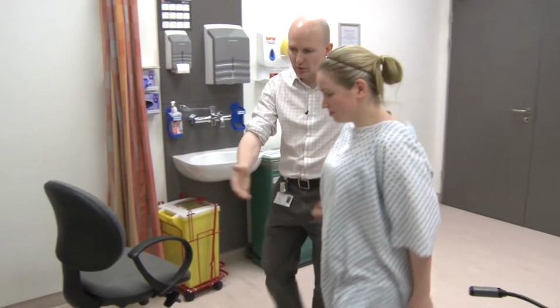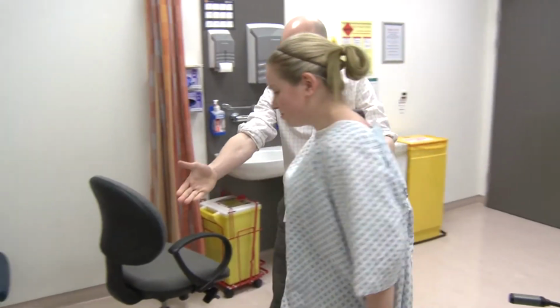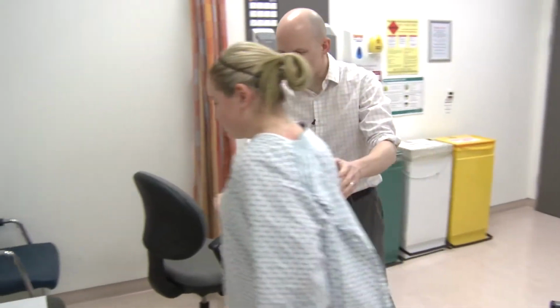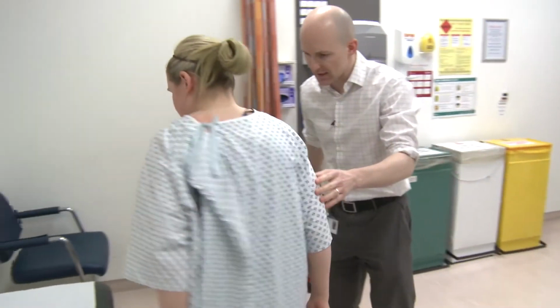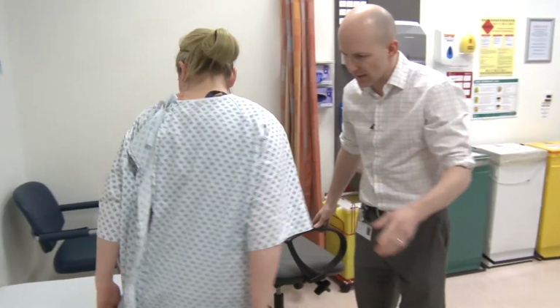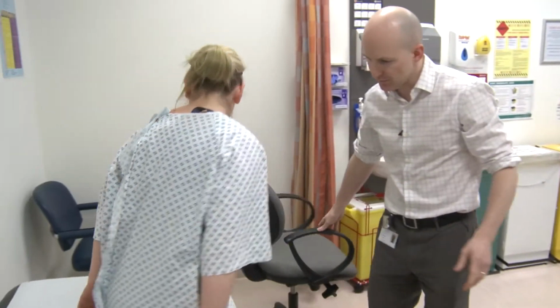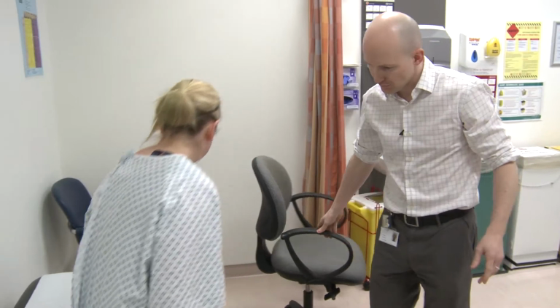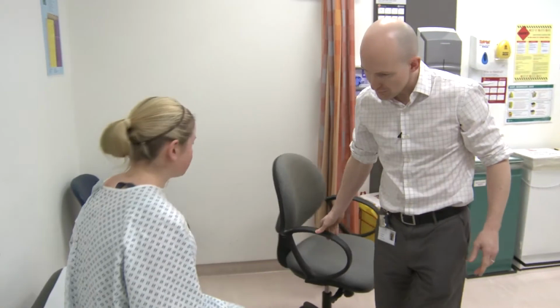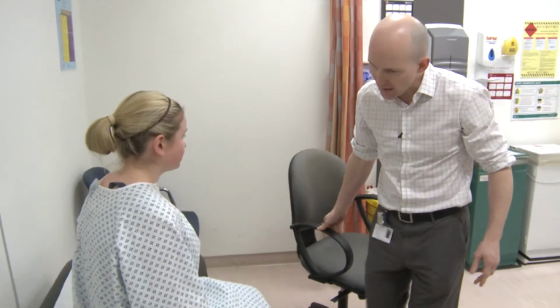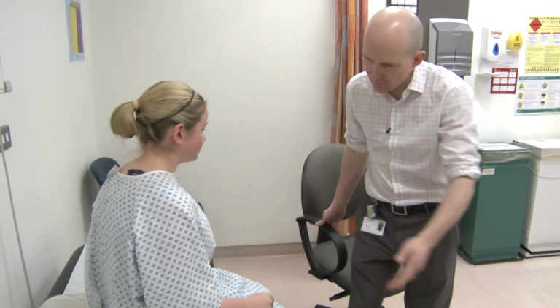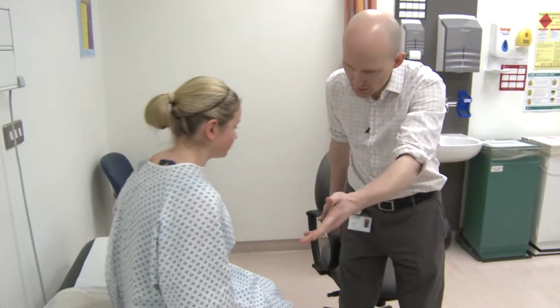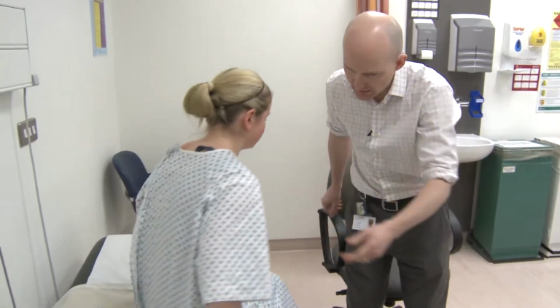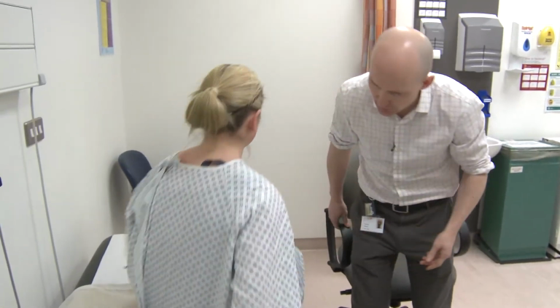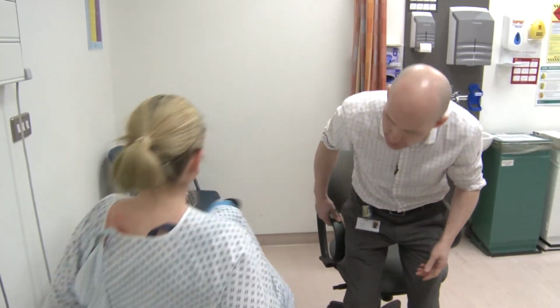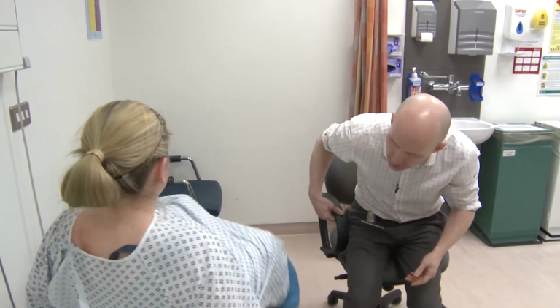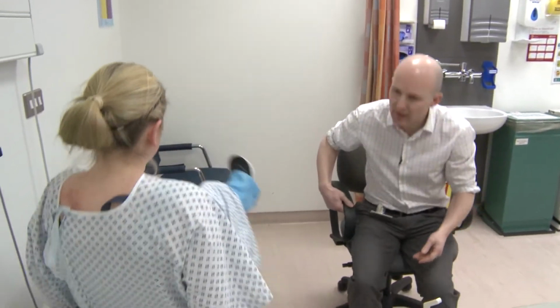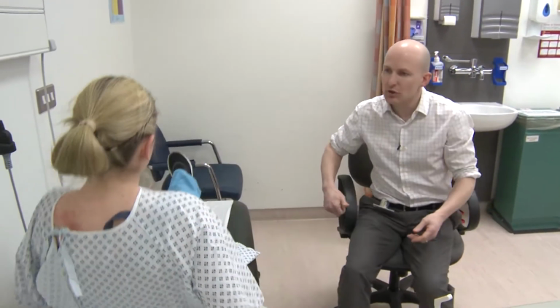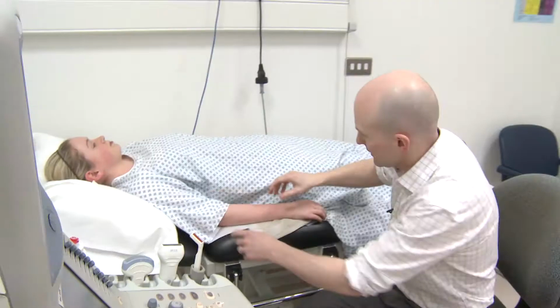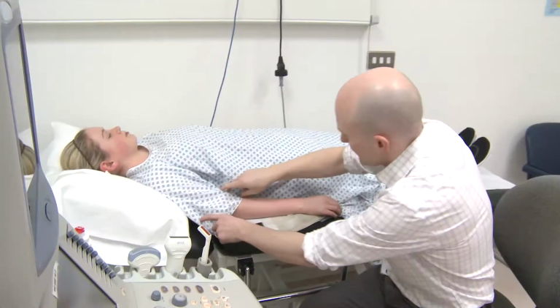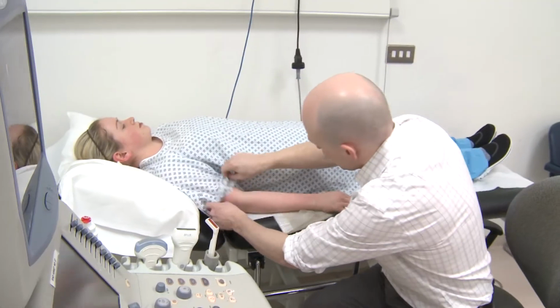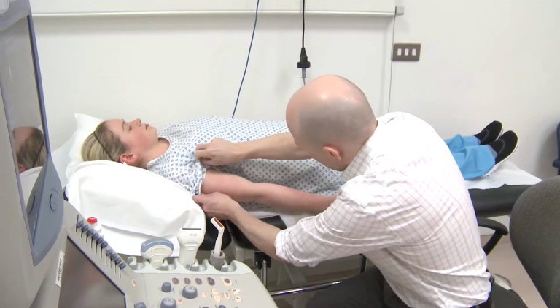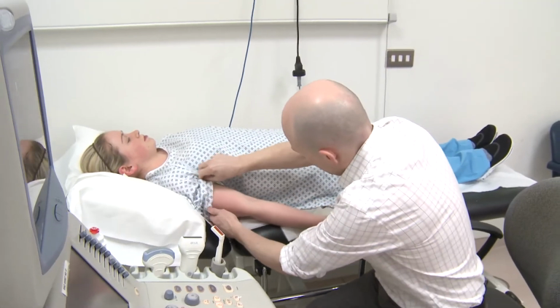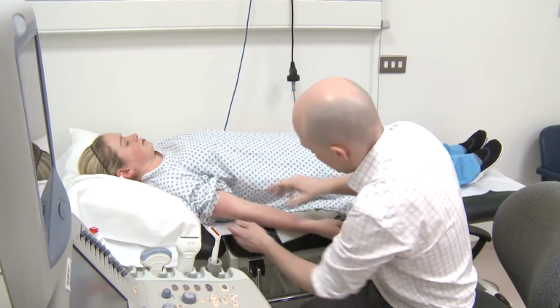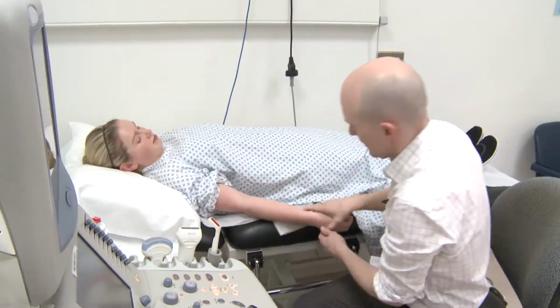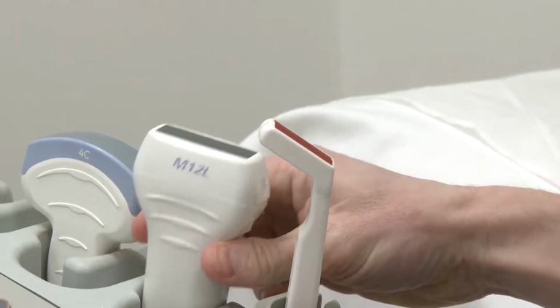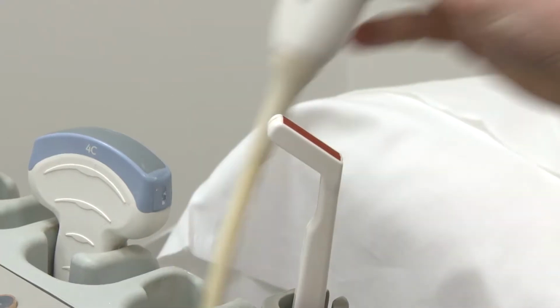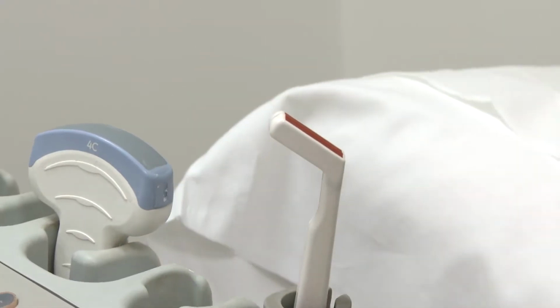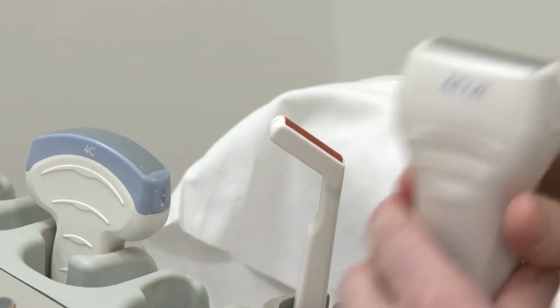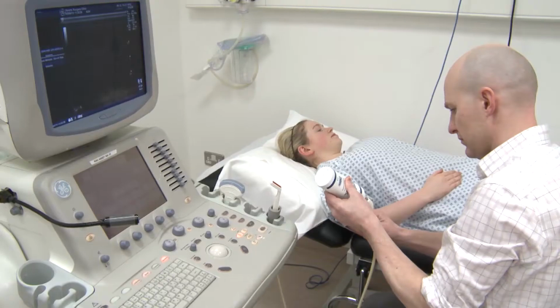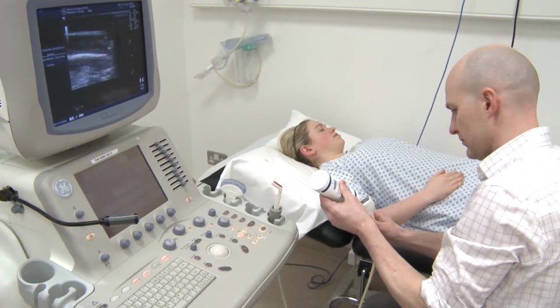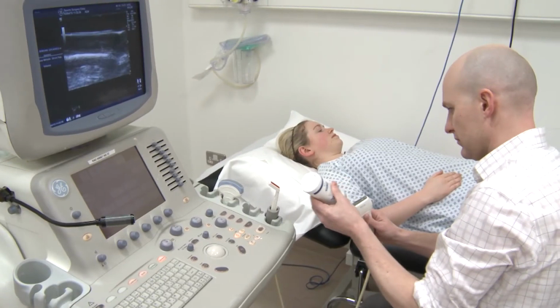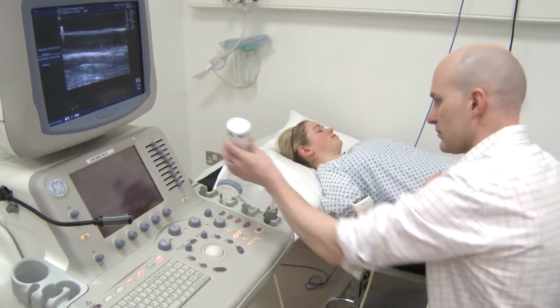A tendon injection is an injection of local anesthetic and steroid around a tendon. We can inject tendons in the shoulder, around the wrist, around the knee, and around the ankles.